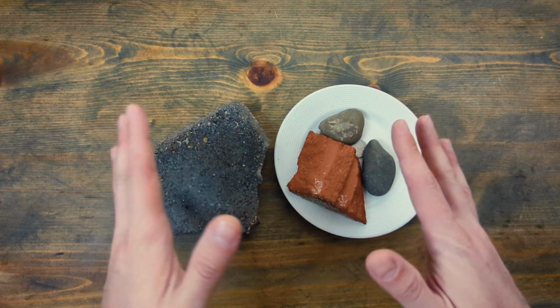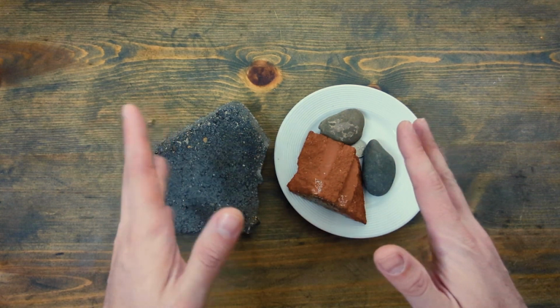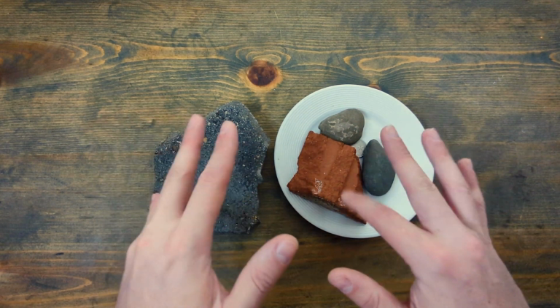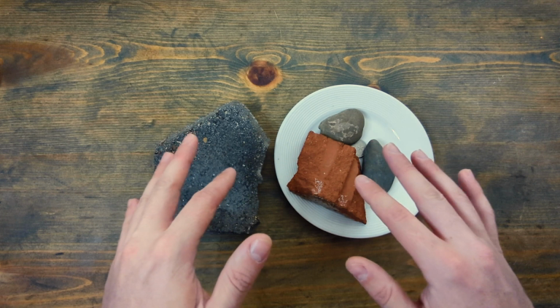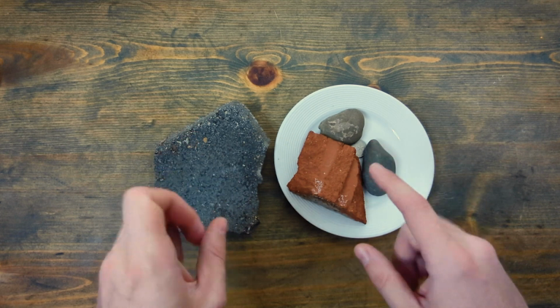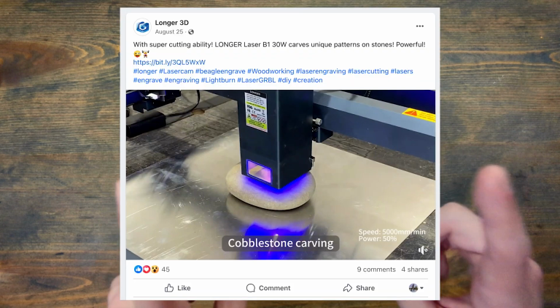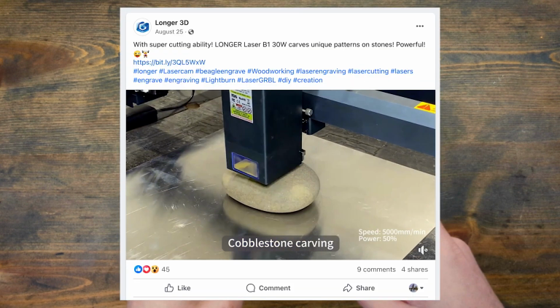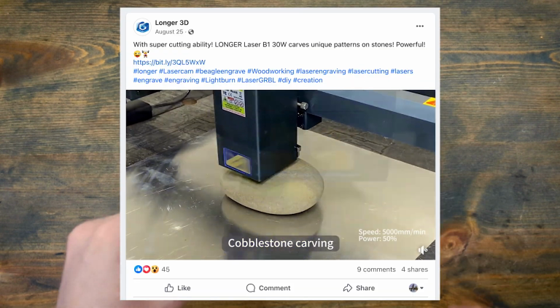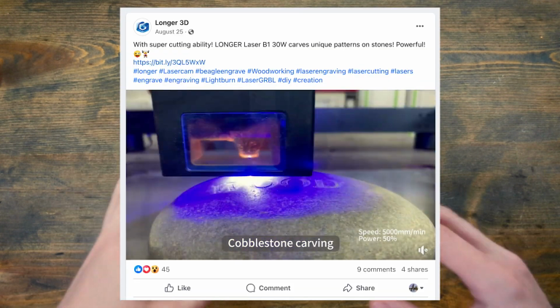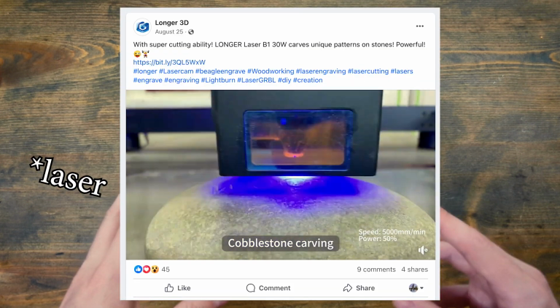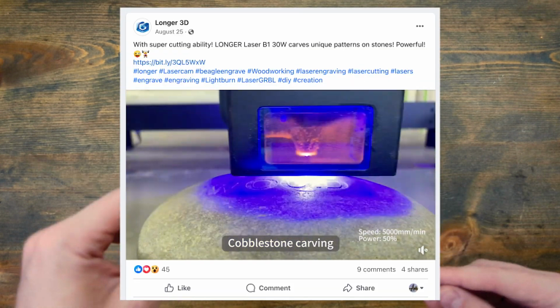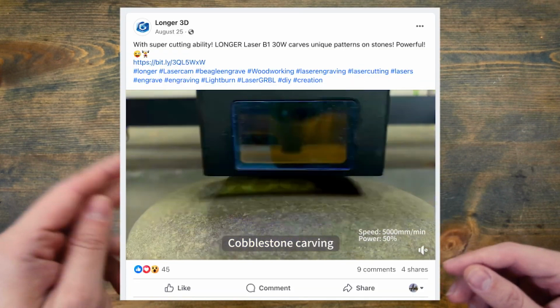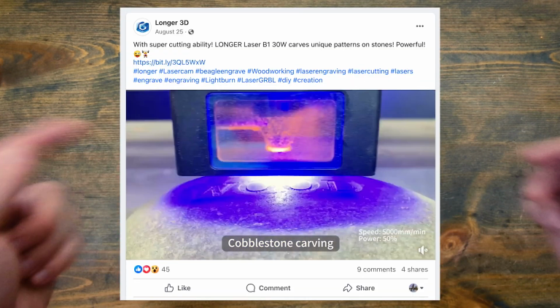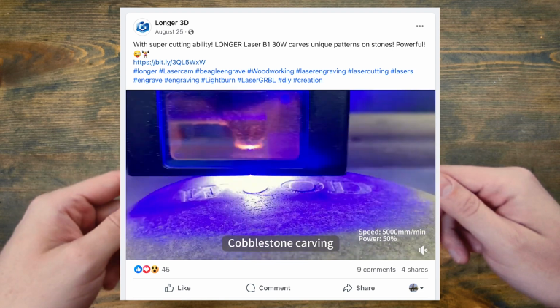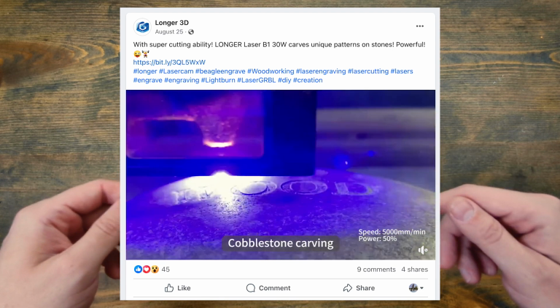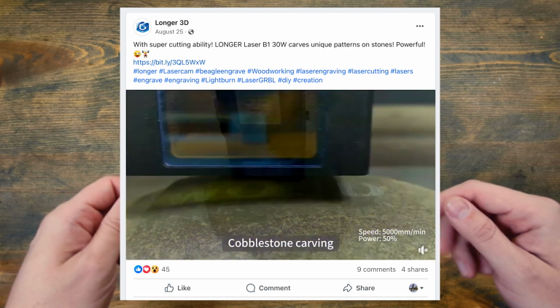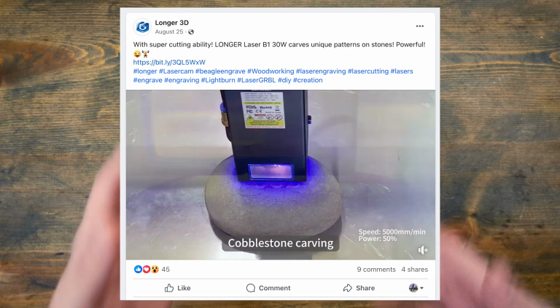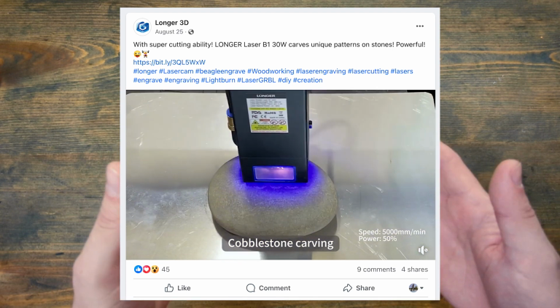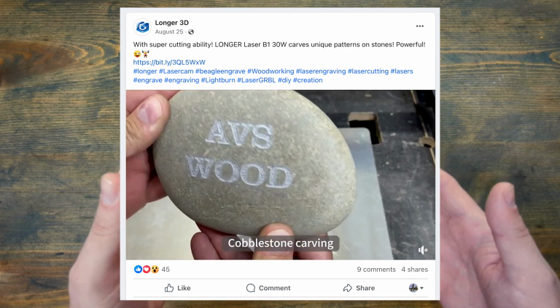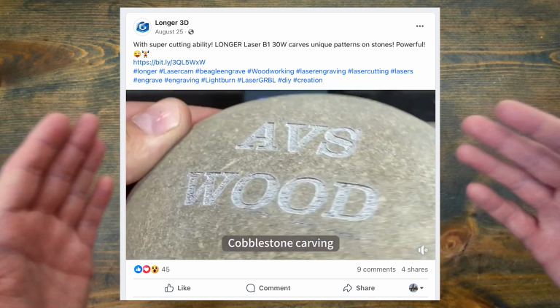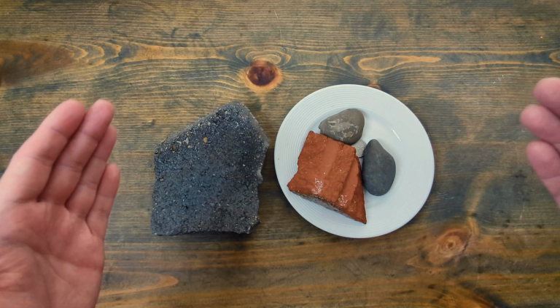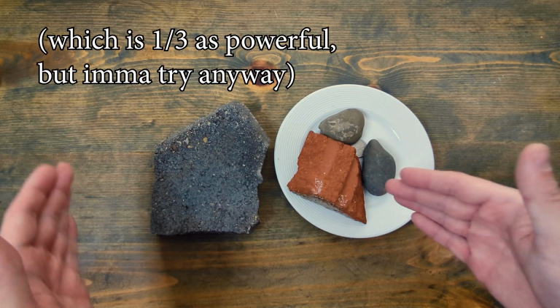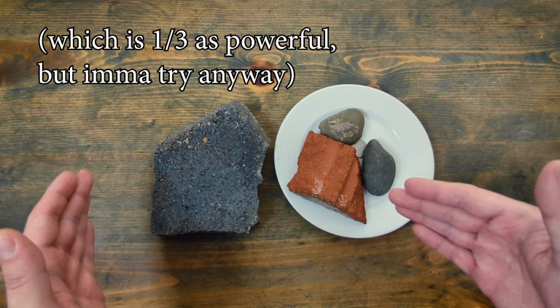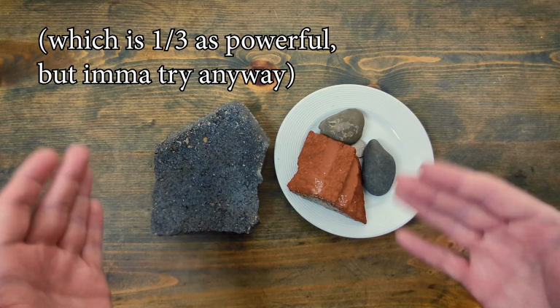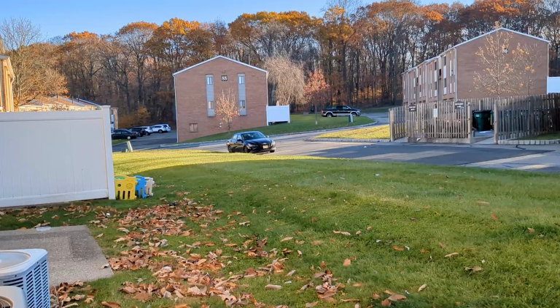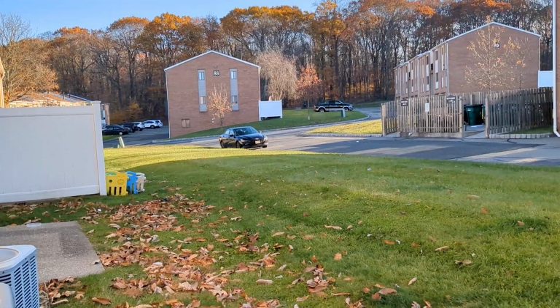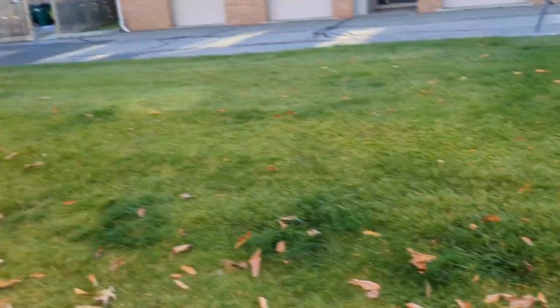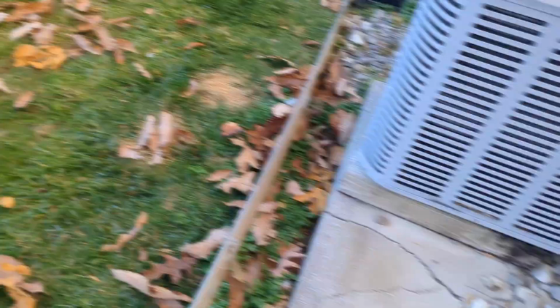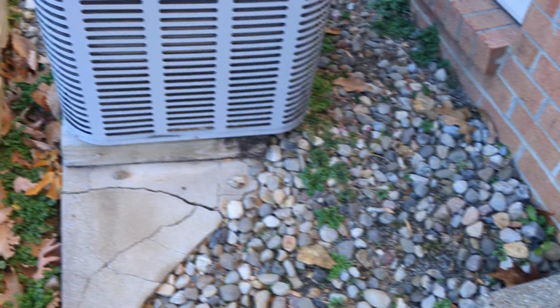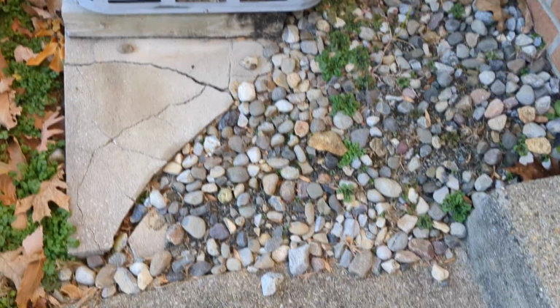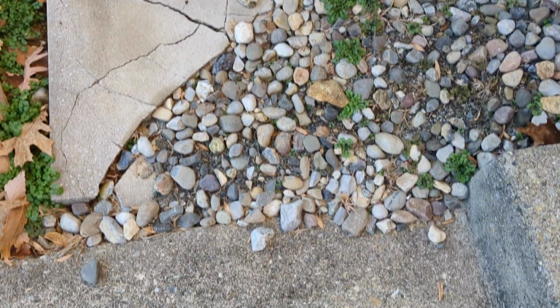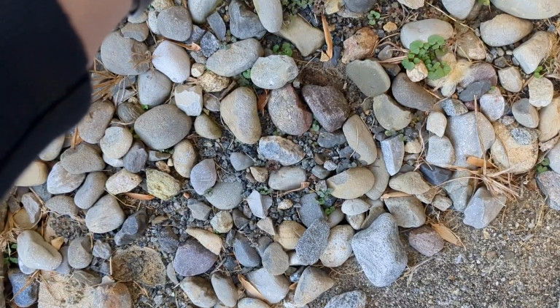The thing that set me off on this little journey was actually a video where a Longer laser was used to etch into sandstone. And I don't know about you guys, but if I can cut rocks with my laser, I'm gonna figure out how to do that — so I went out and found some rocks.